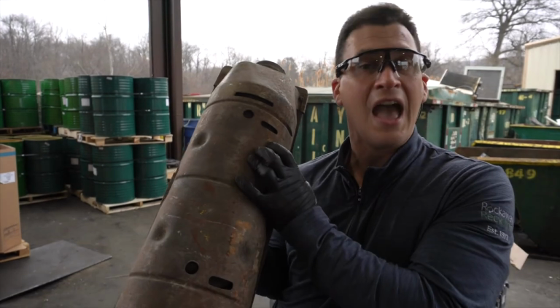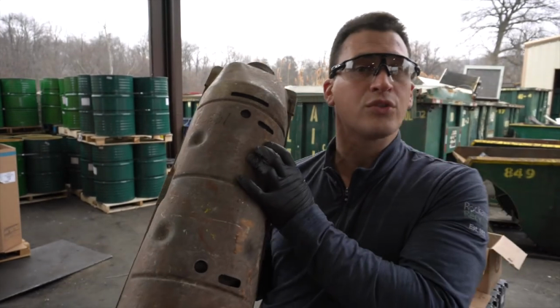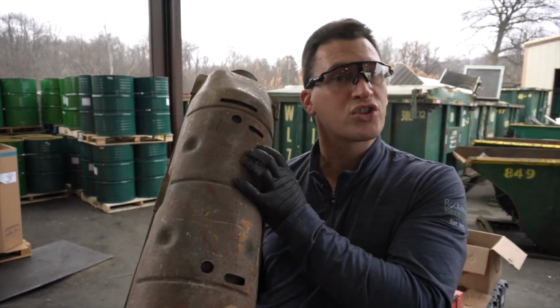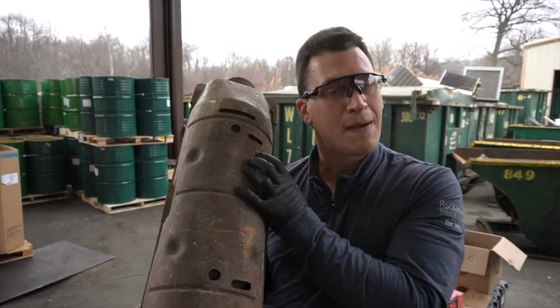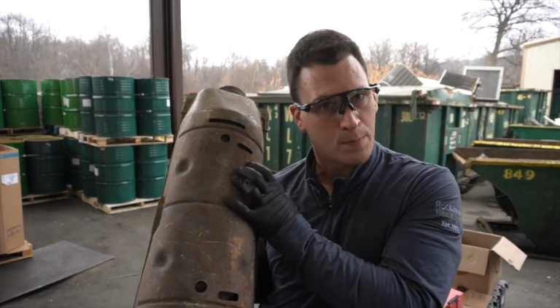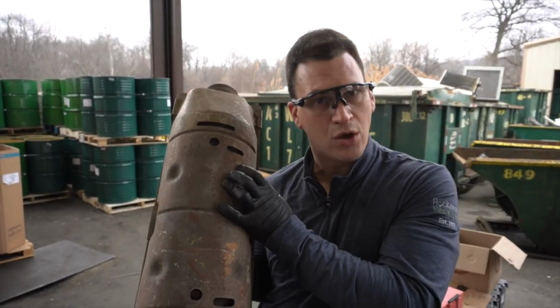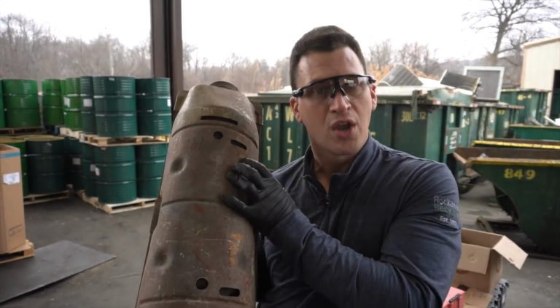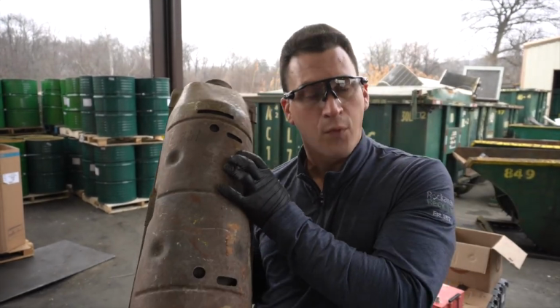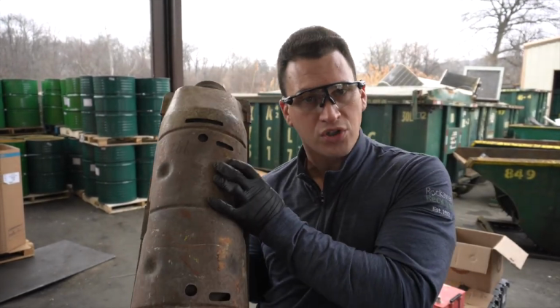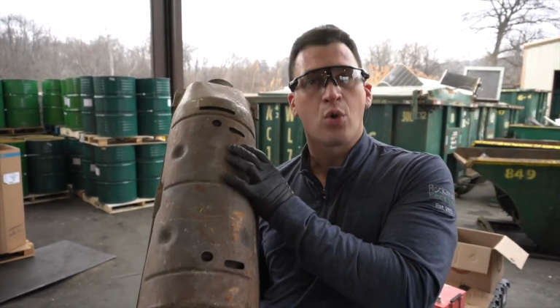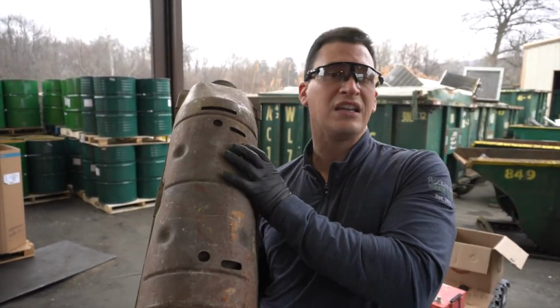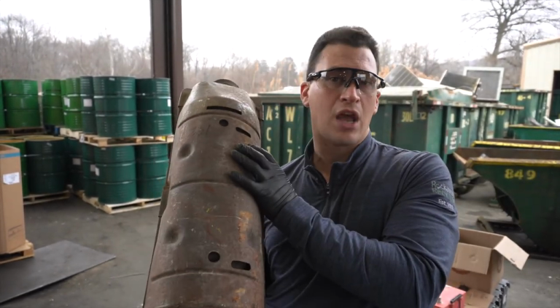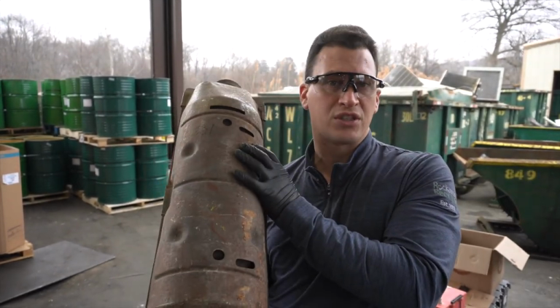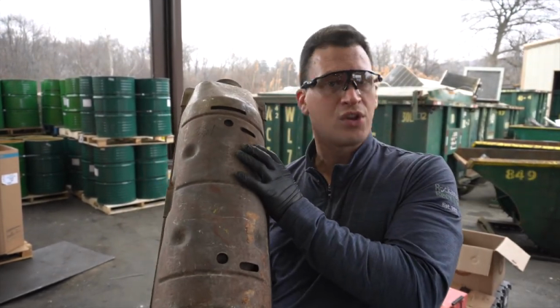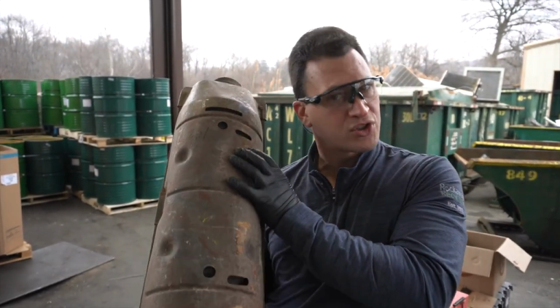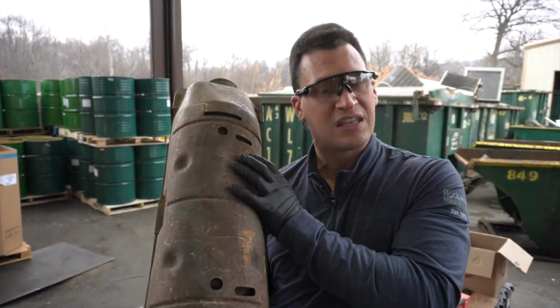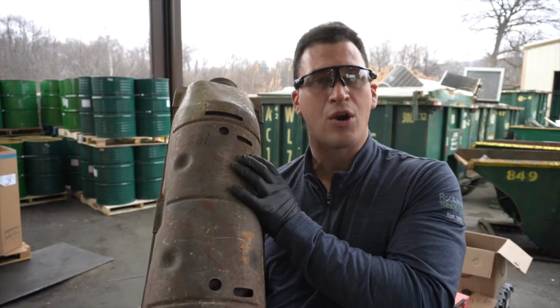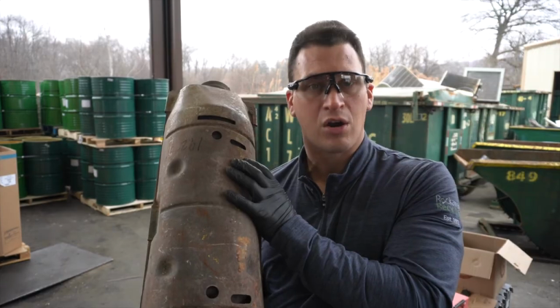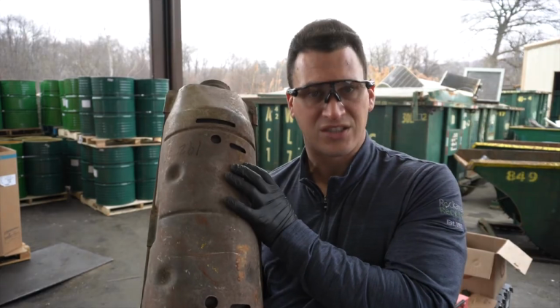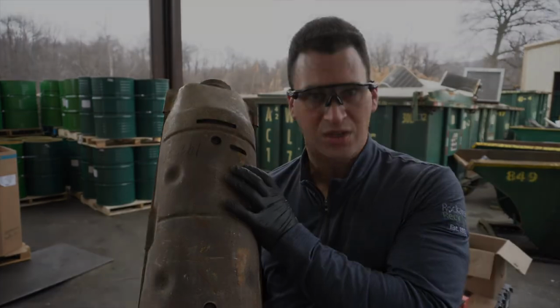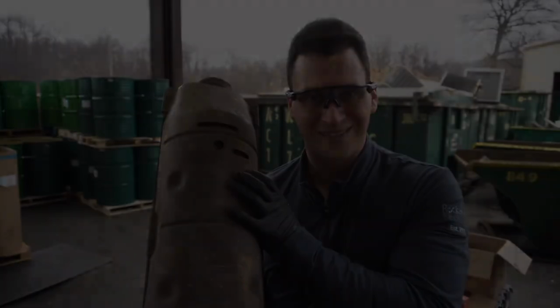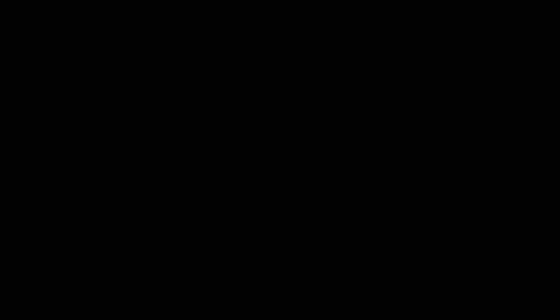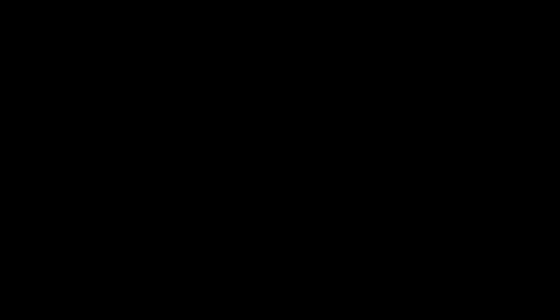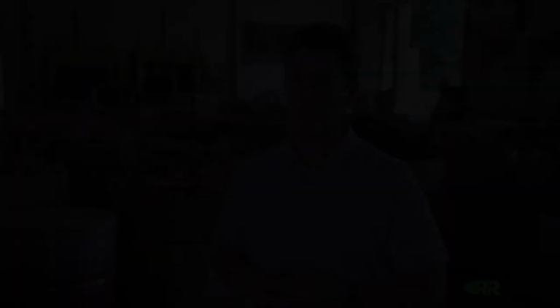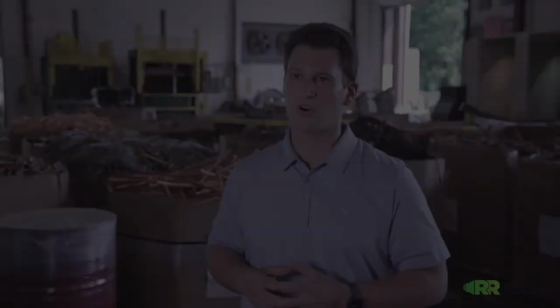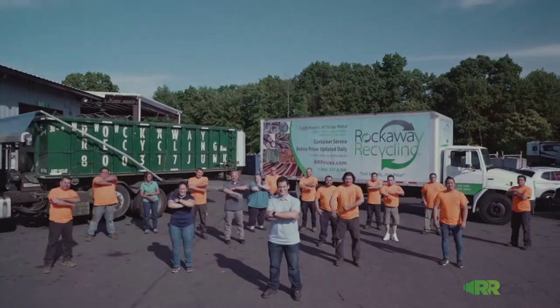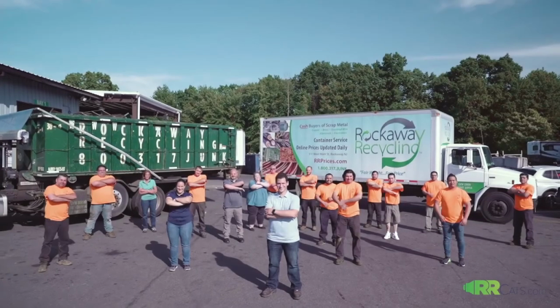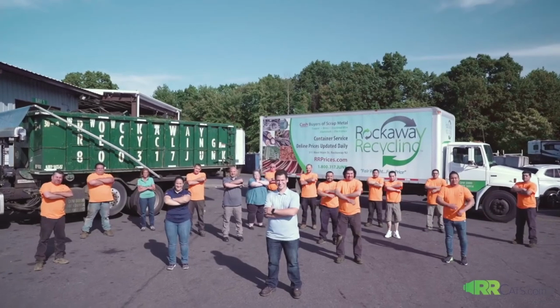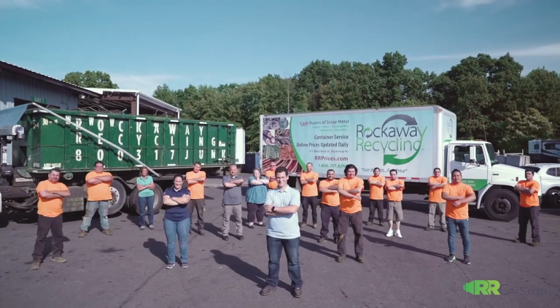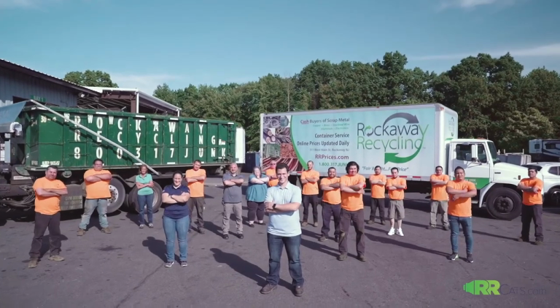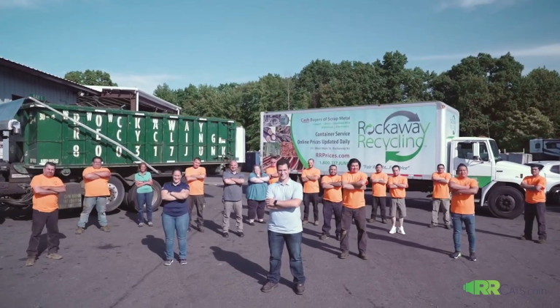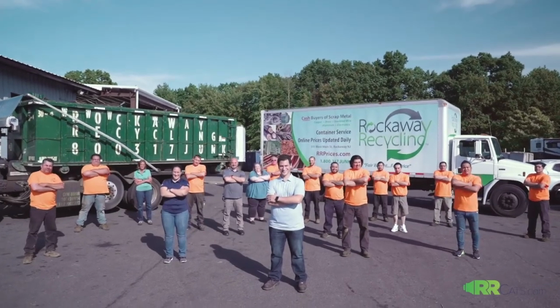Any other questions about torpedoes, Fords, or any other types of serial numbers — let the team at RR Cats know today. We look forward to earning your business at rrcats.com.